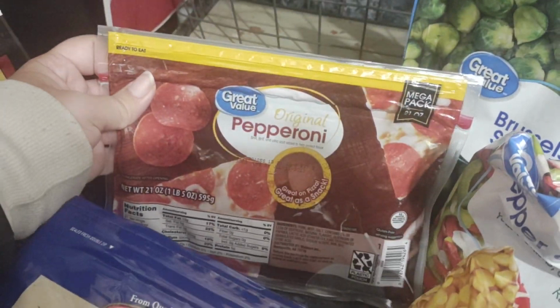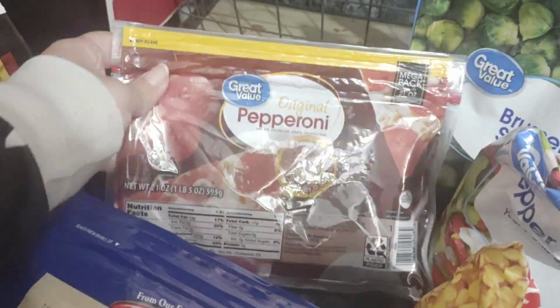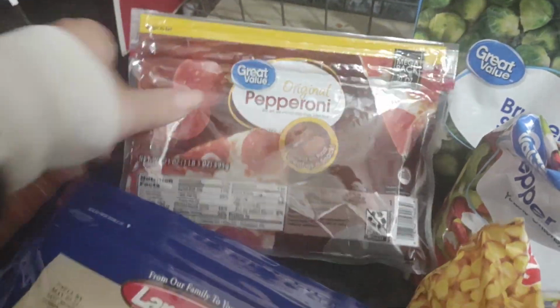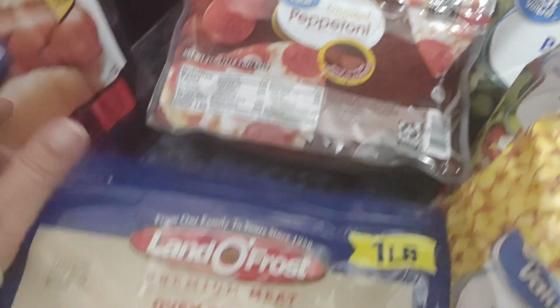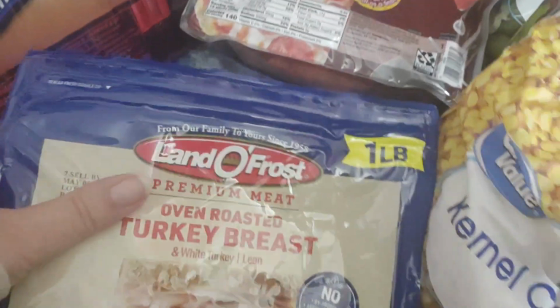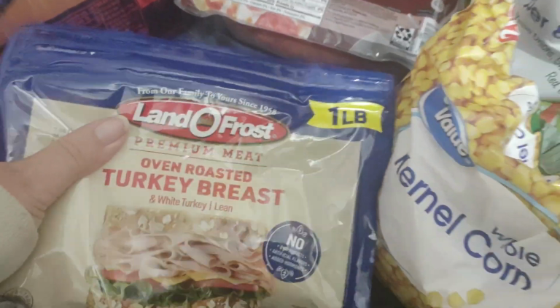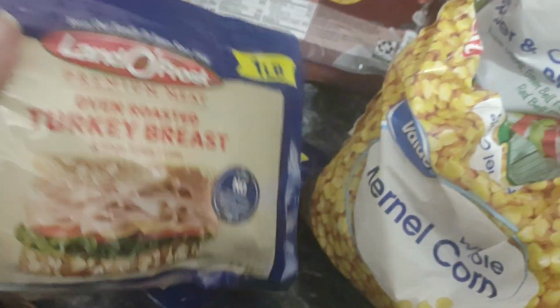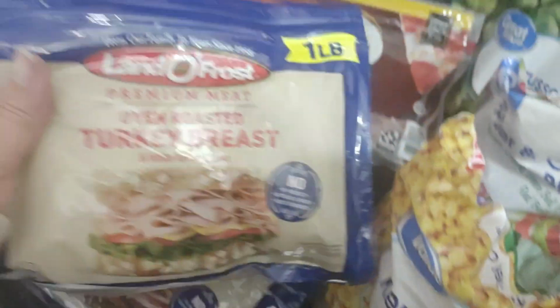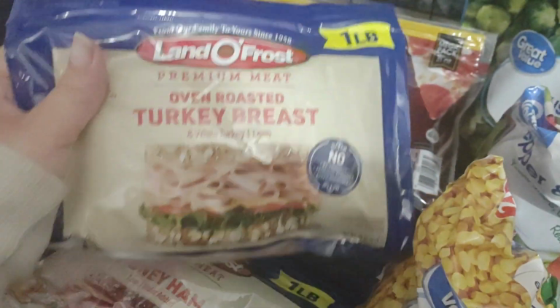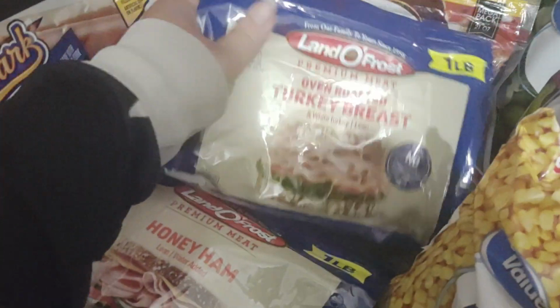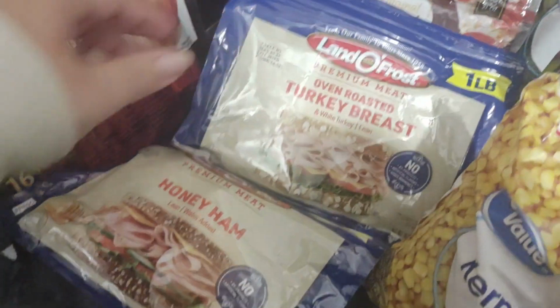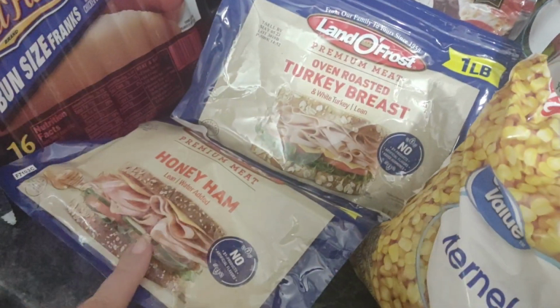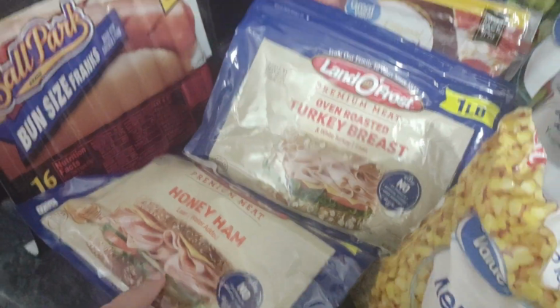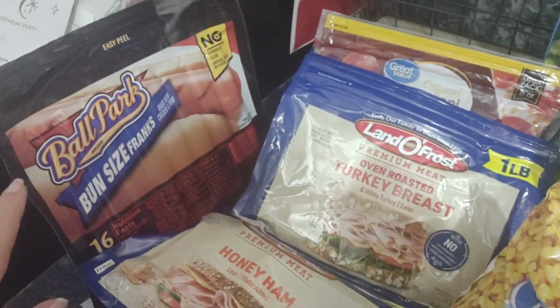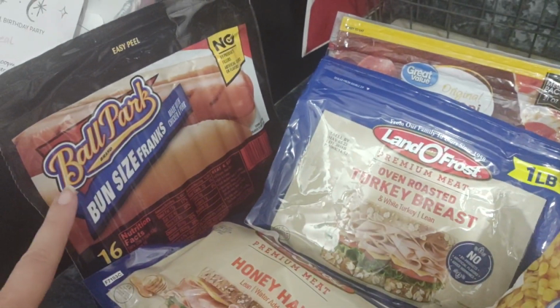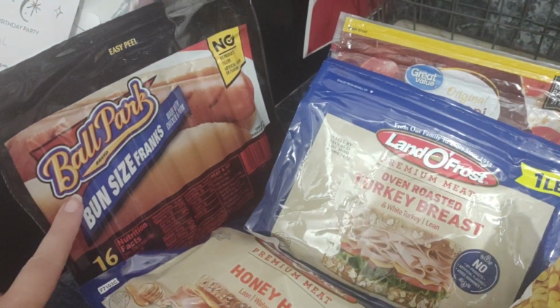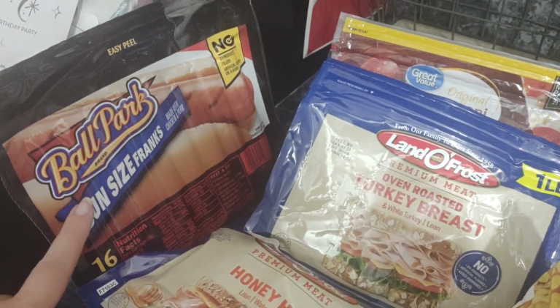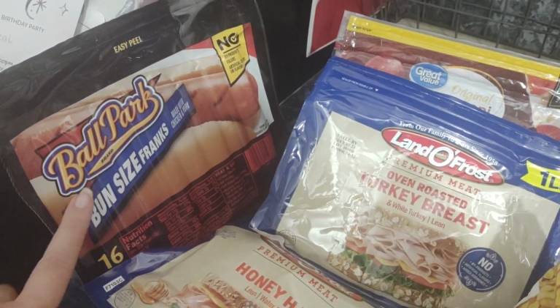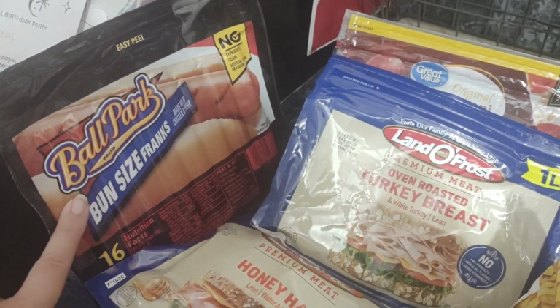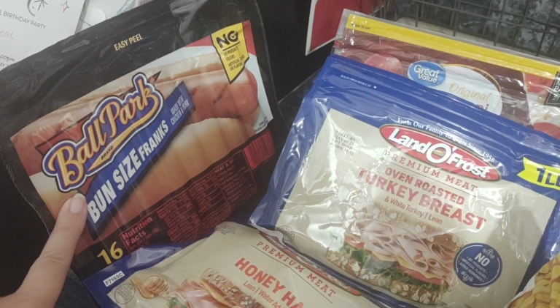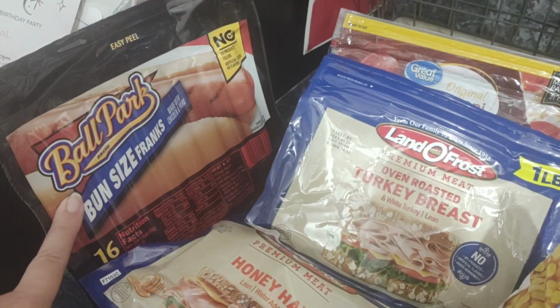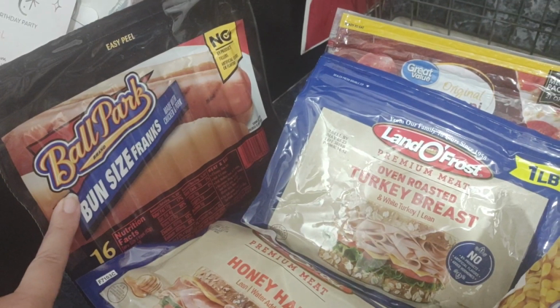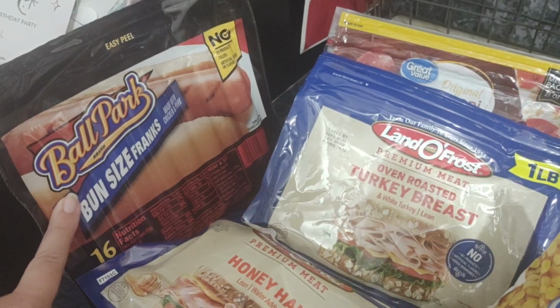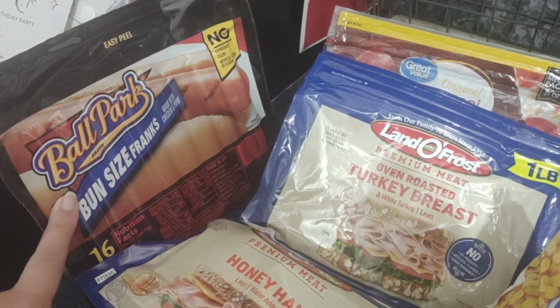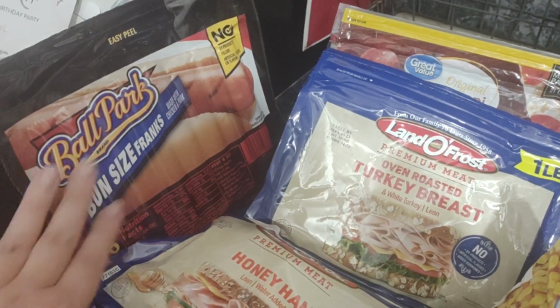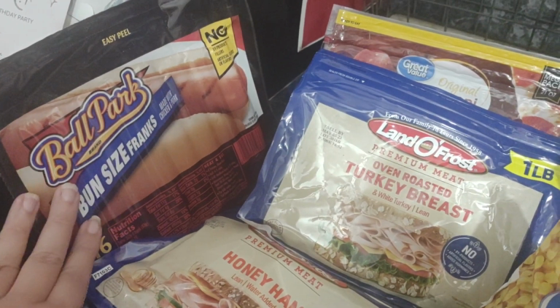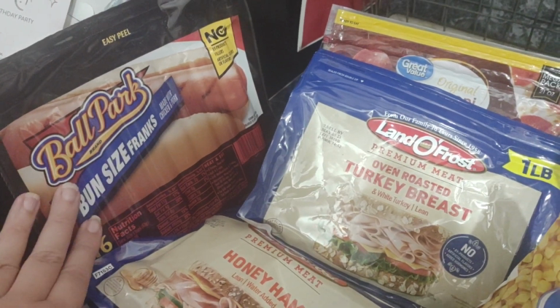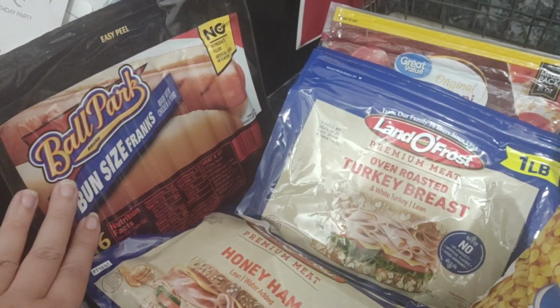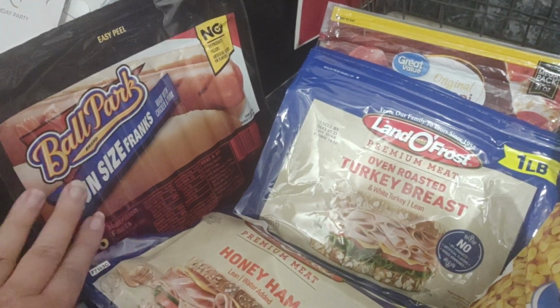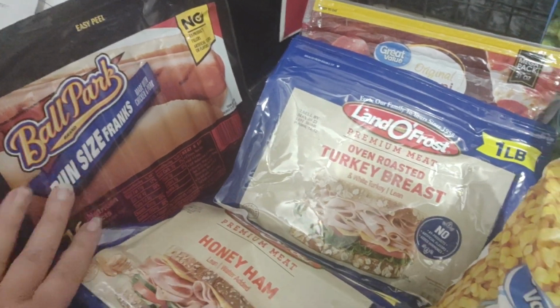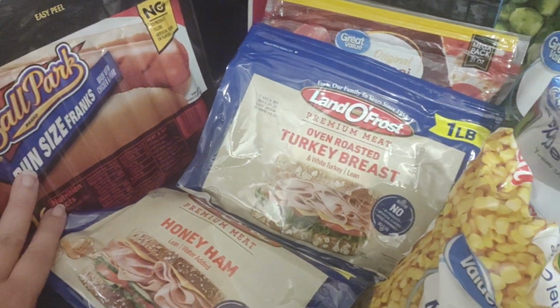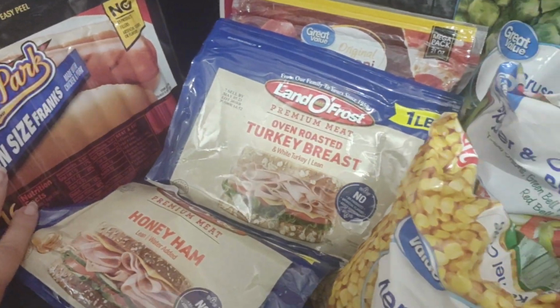We've got pepperoni, turkey breast, honey ham, and the Ballpark hot dogs.